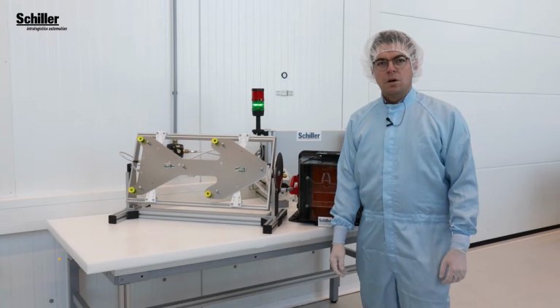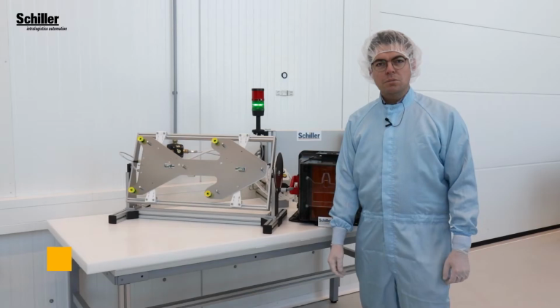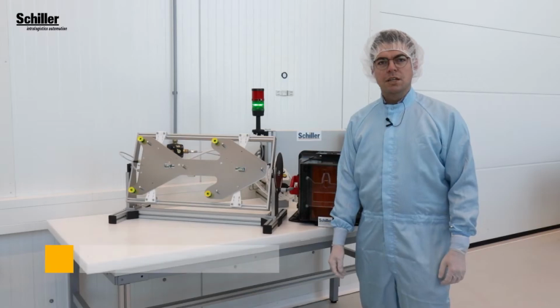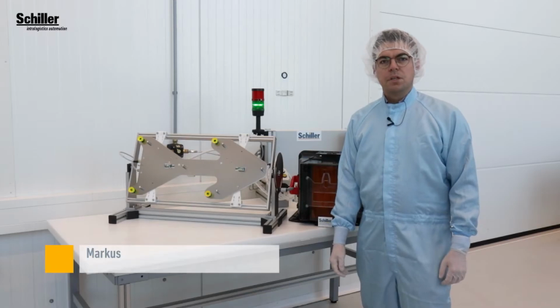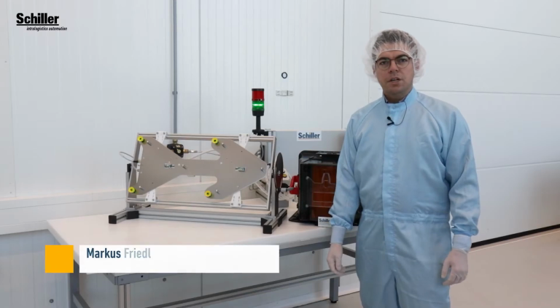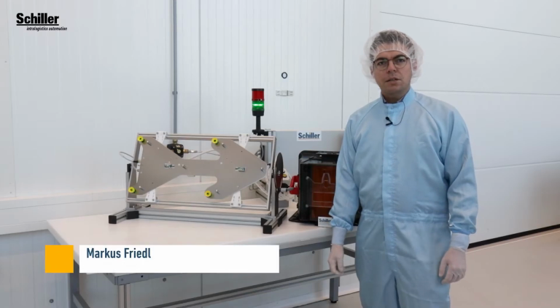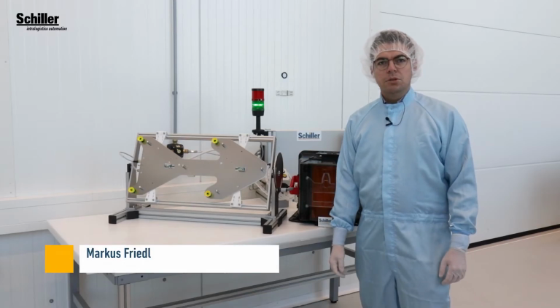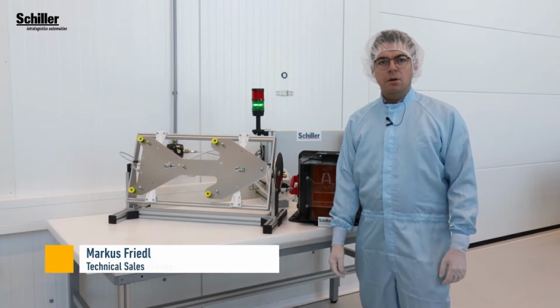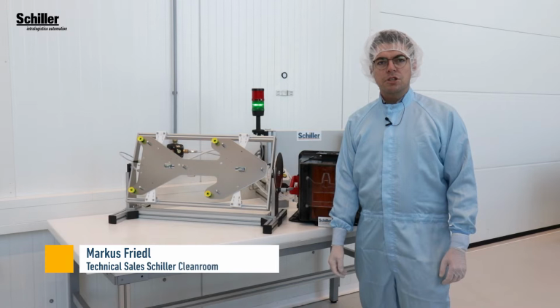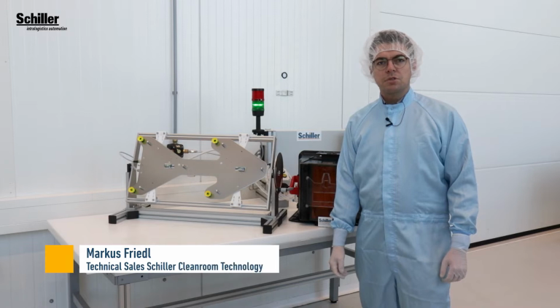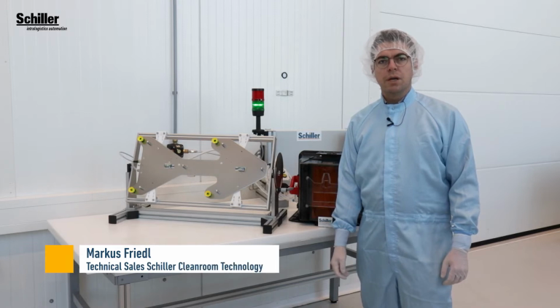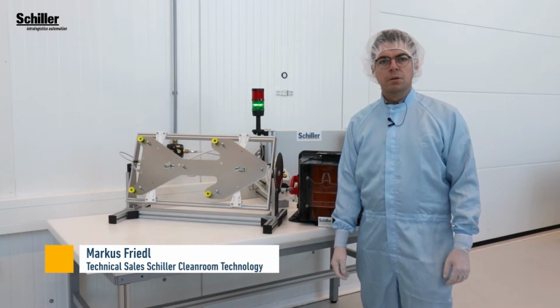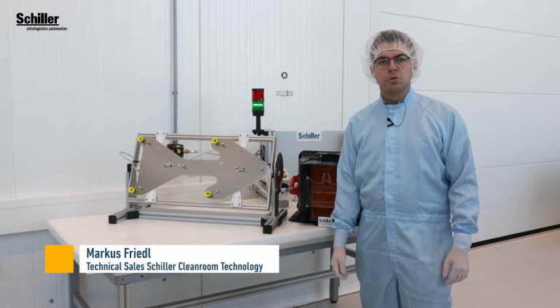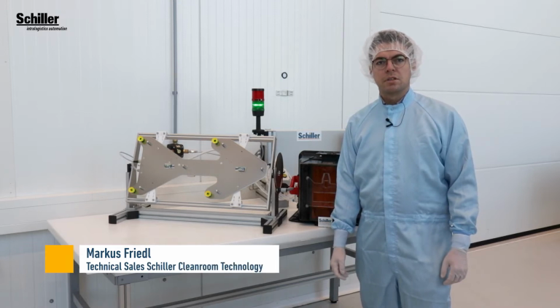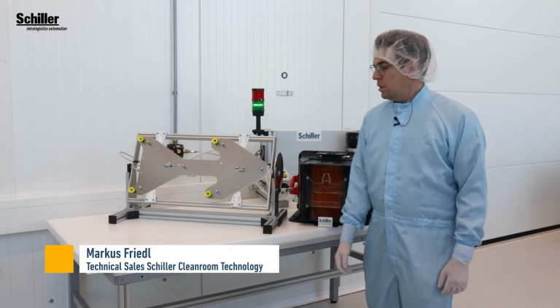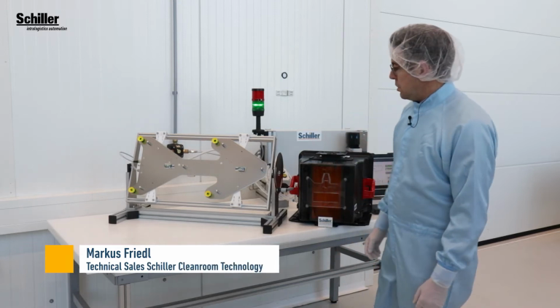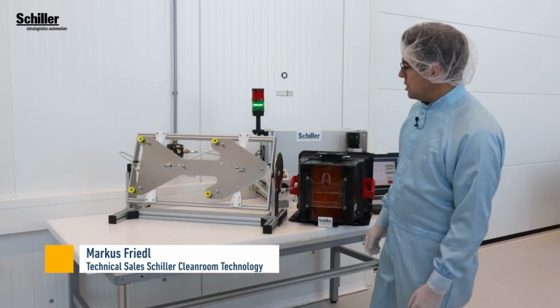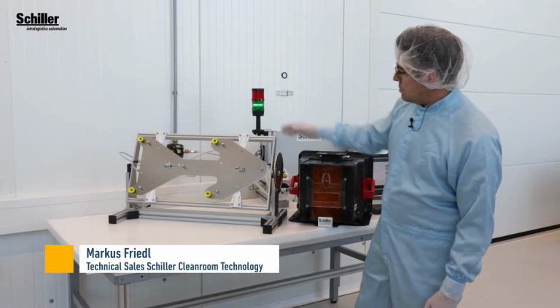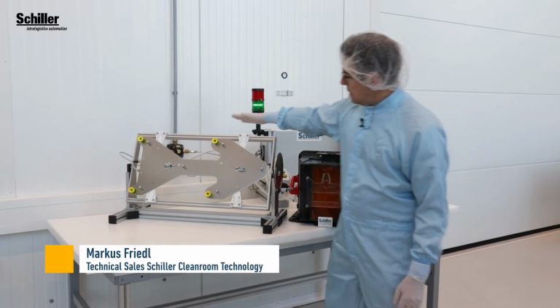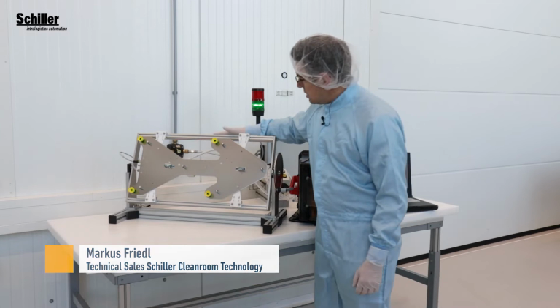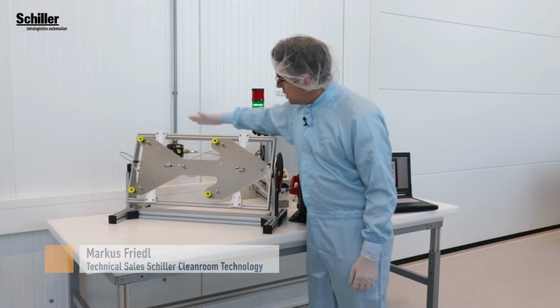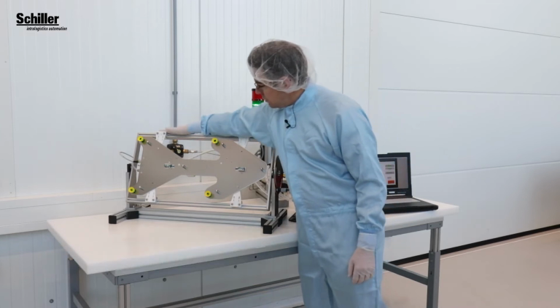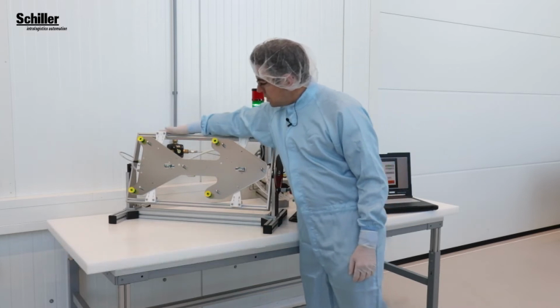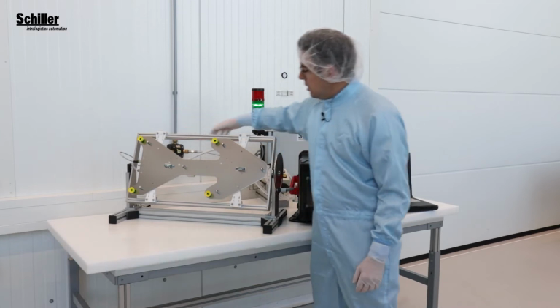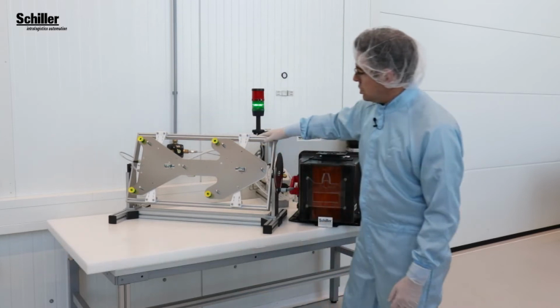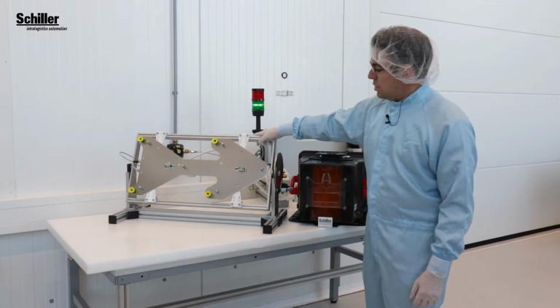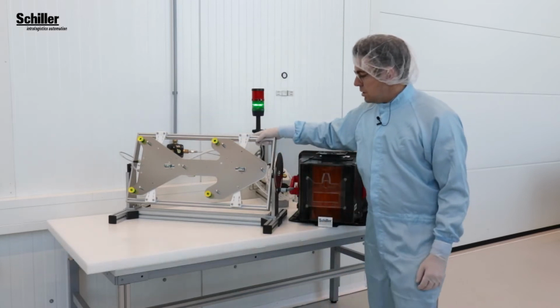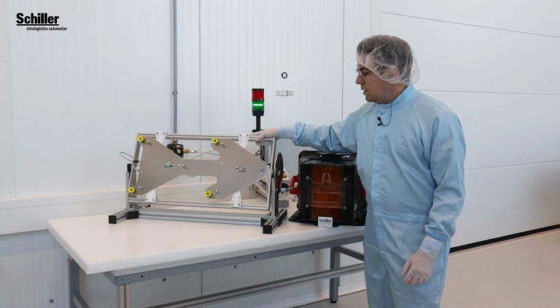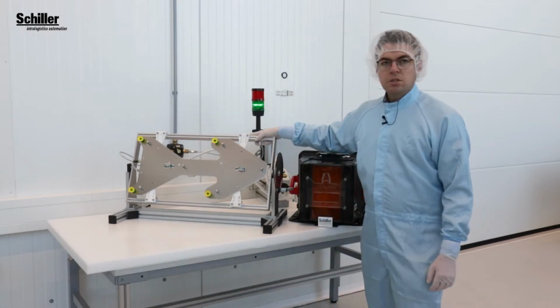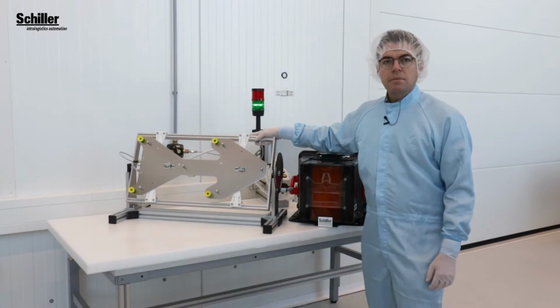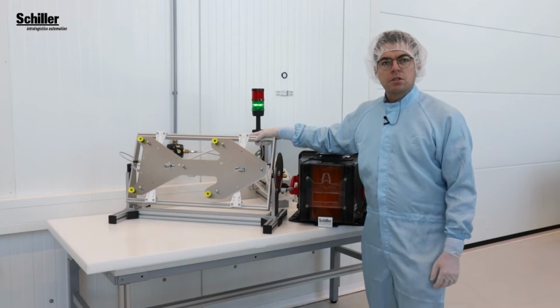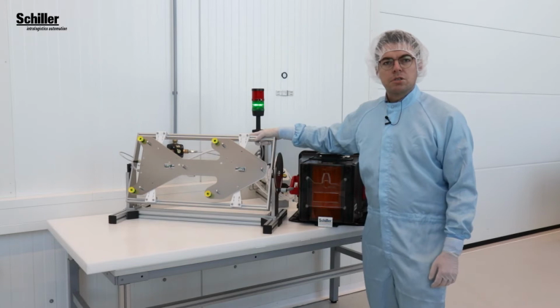Welcome to Schiller. Today I would like to show you our purging station for 300mm FOUPs. The purging station comes as a double deep shelf construction which can be used in our linear stocker and max stocker systems.